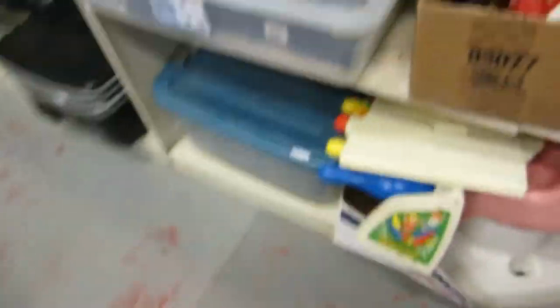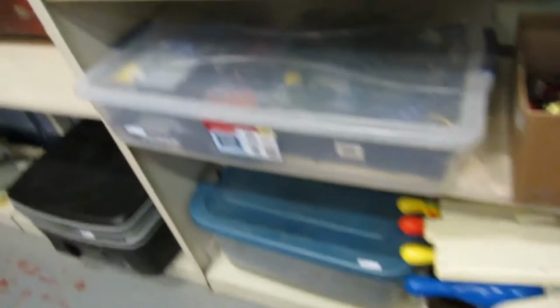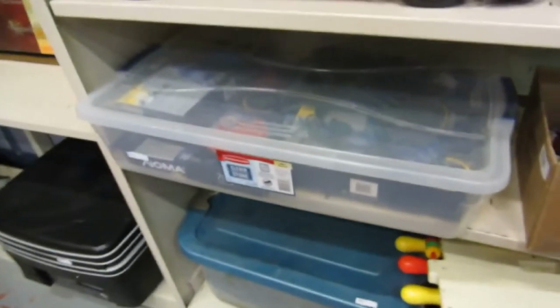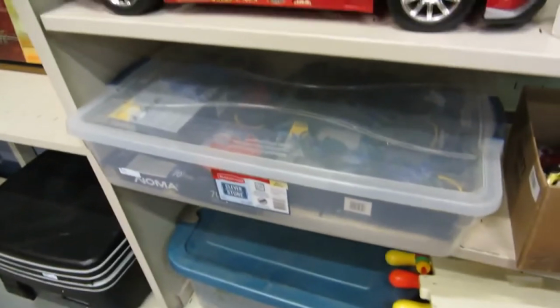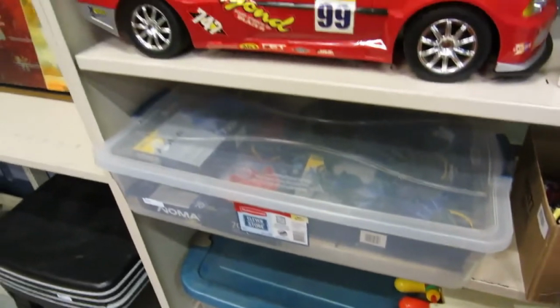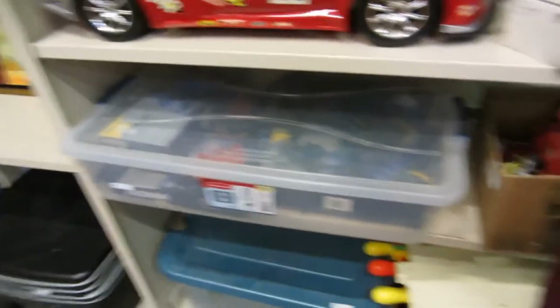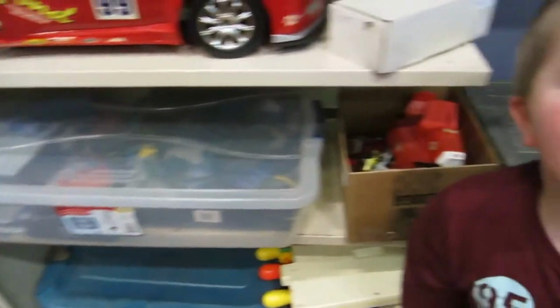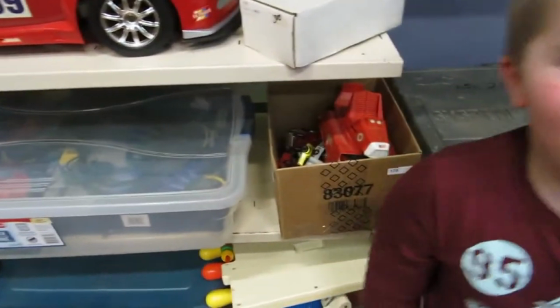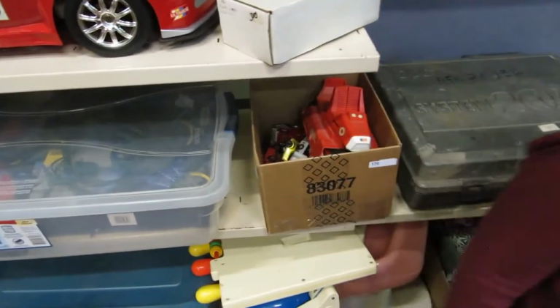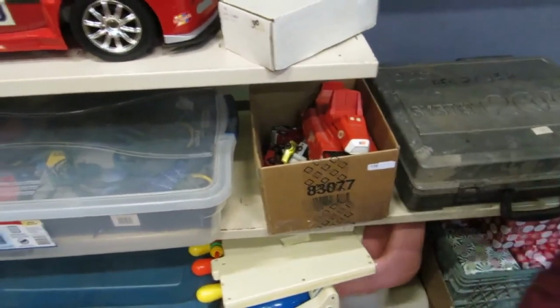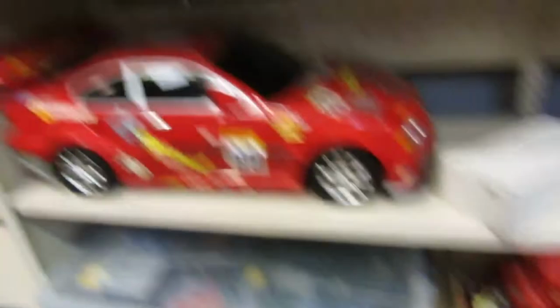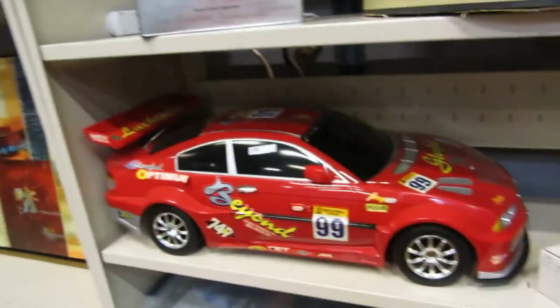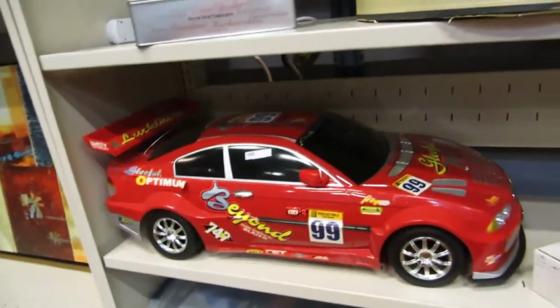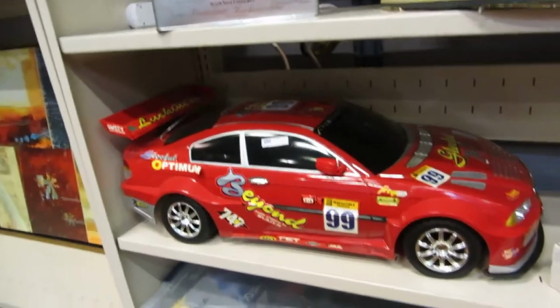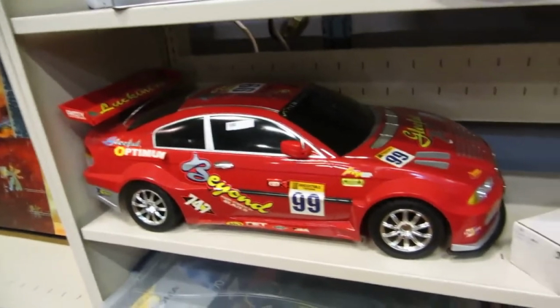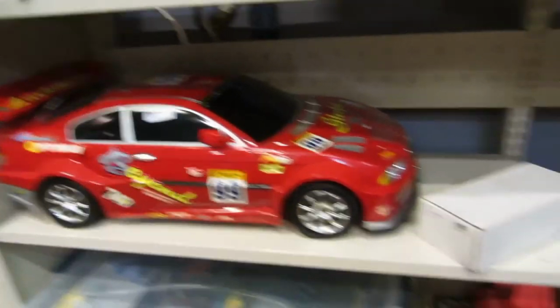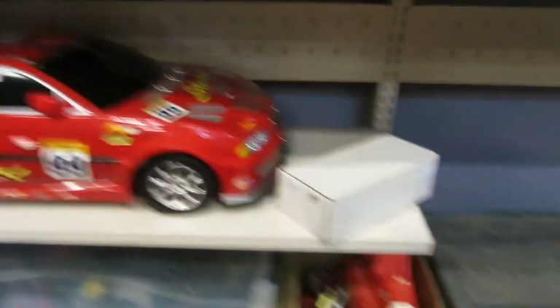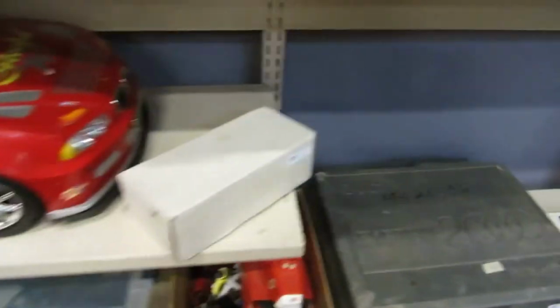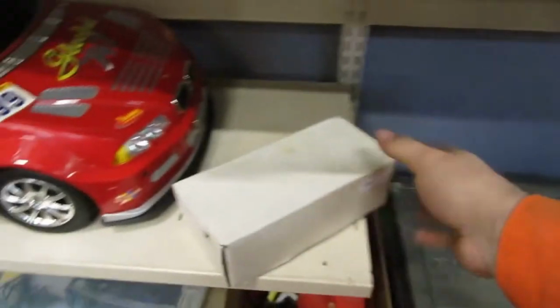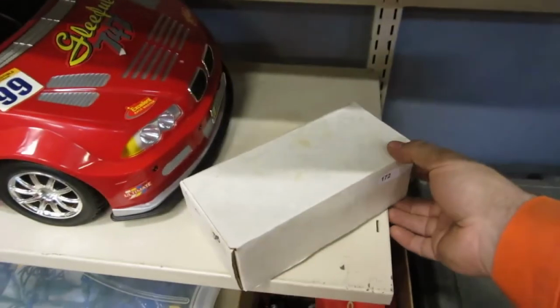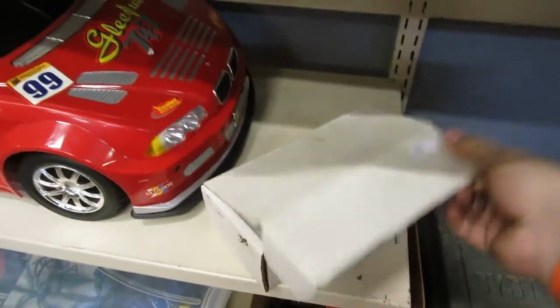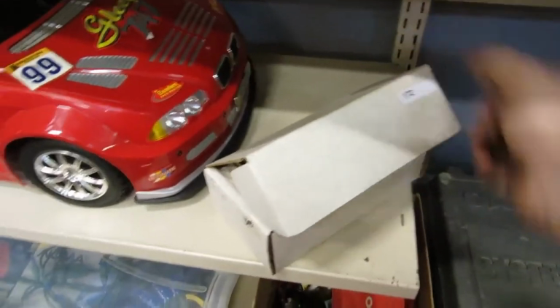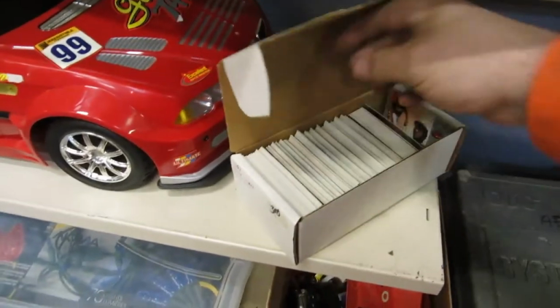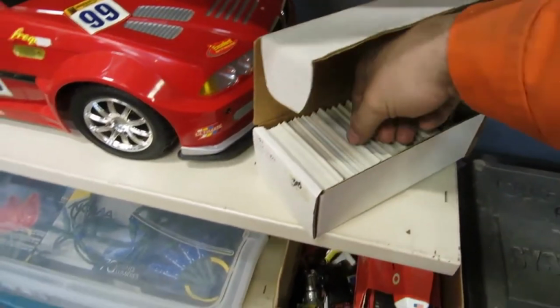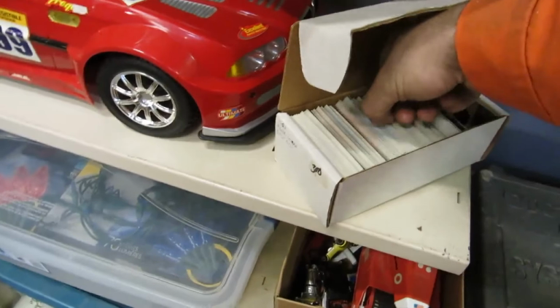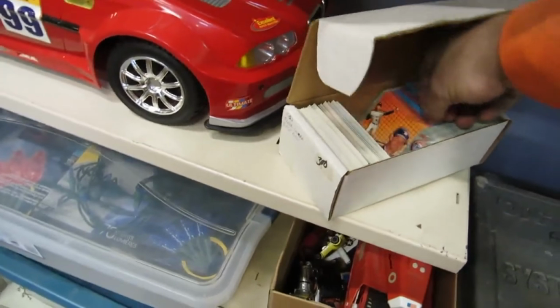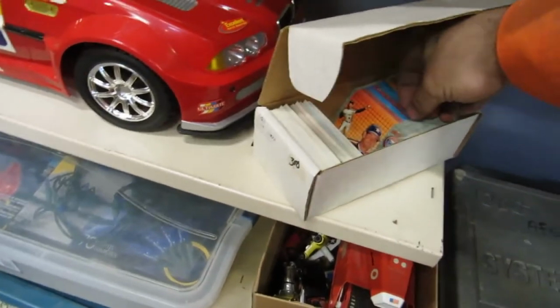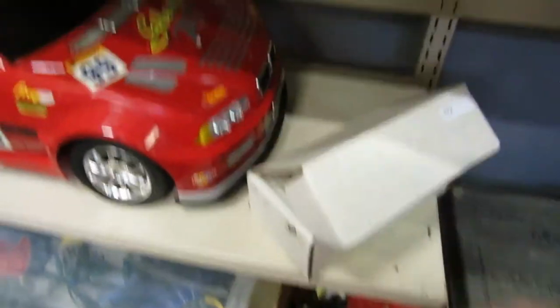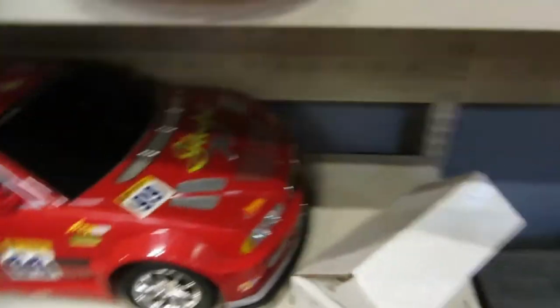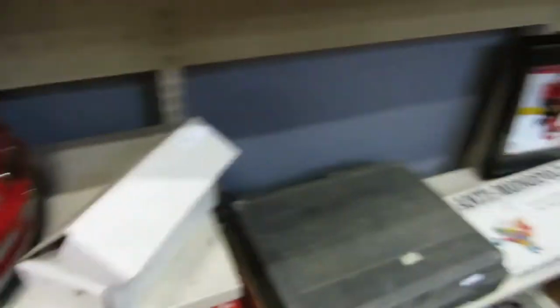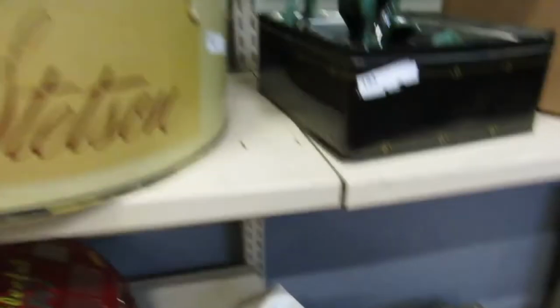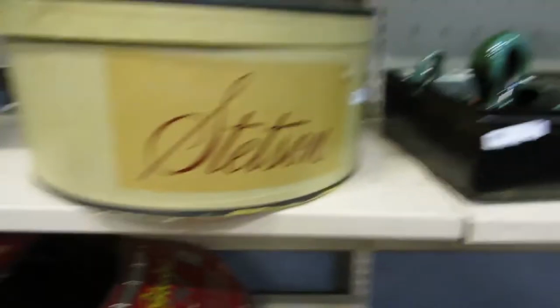Toys, Christmas decorations, looks like Noma lights. And they get mad at me. This is a remote control car without the remote. We've got some hockey cards, some sports cards, baseball cards. And we've got Blue Mountain.